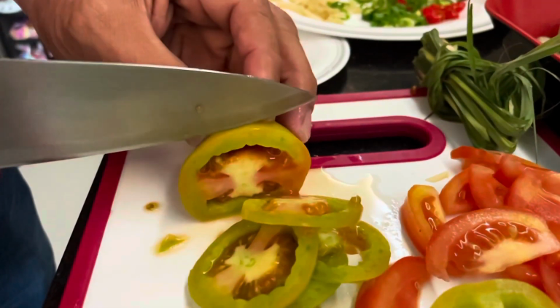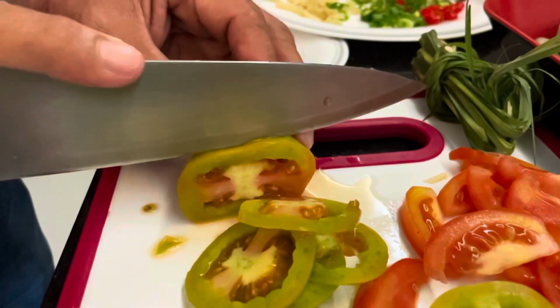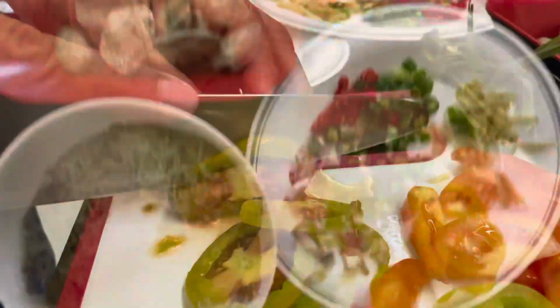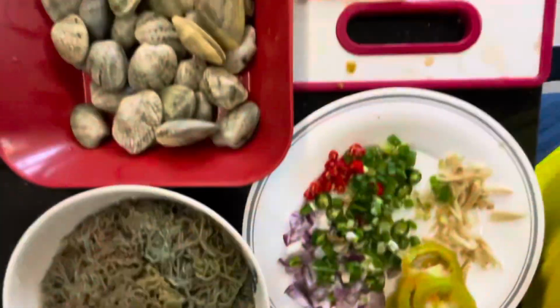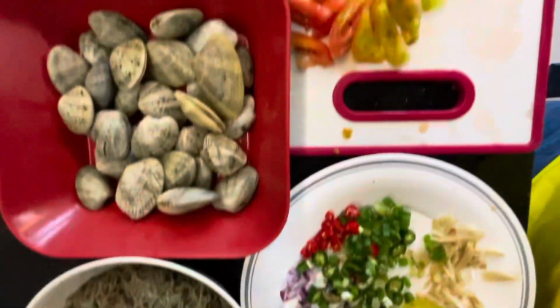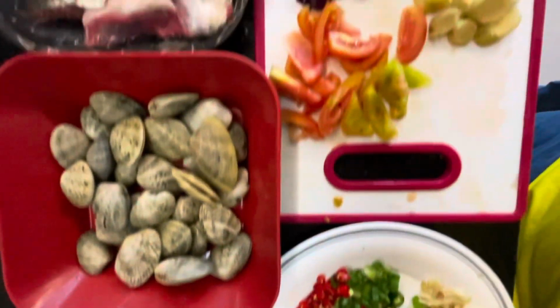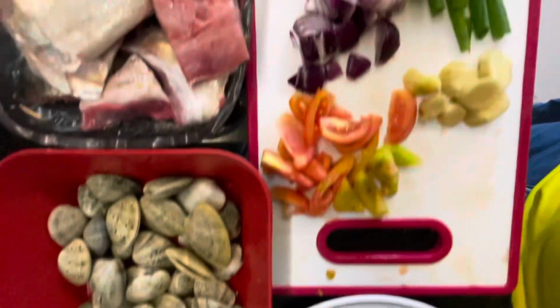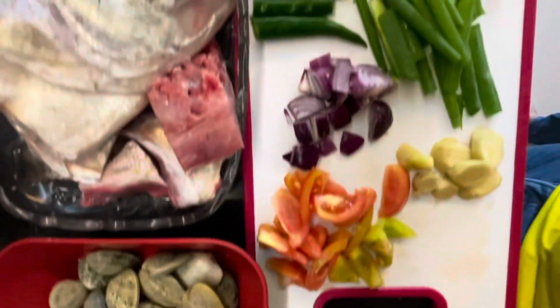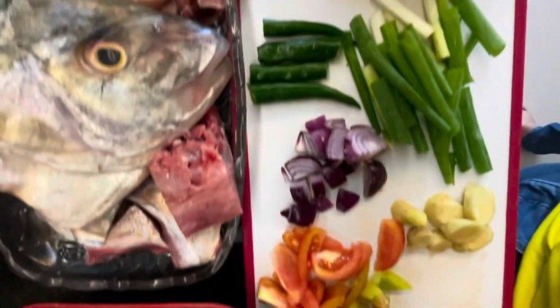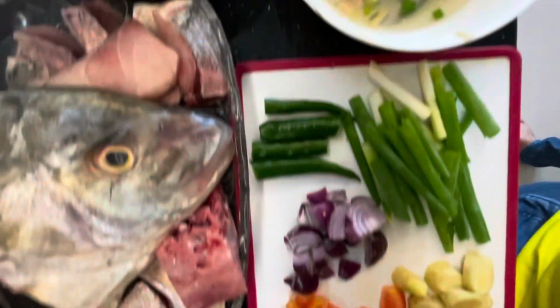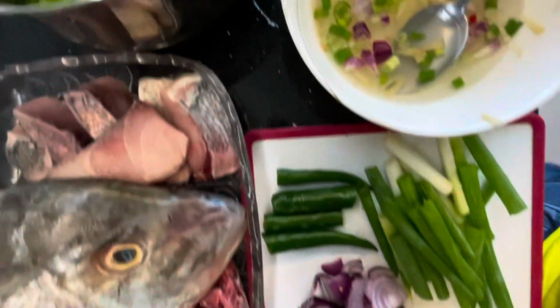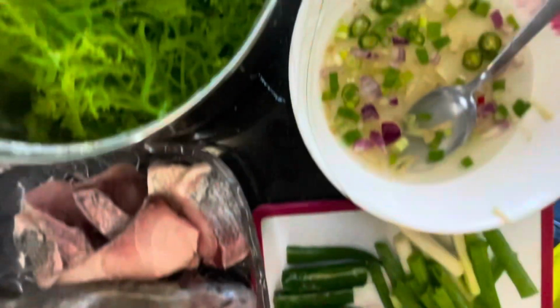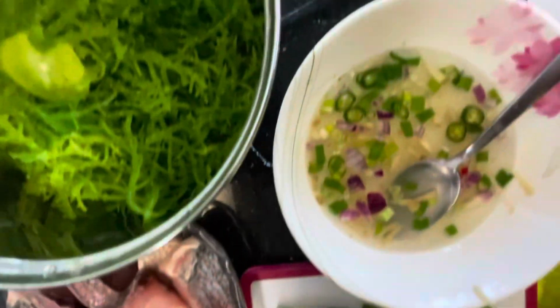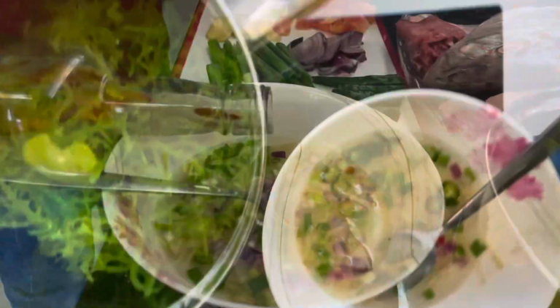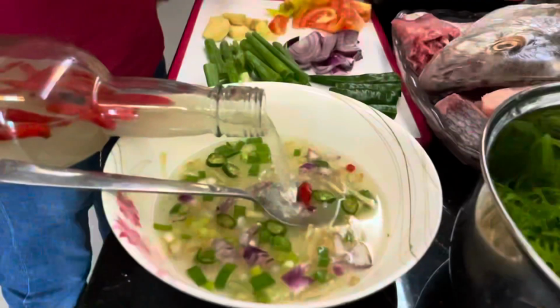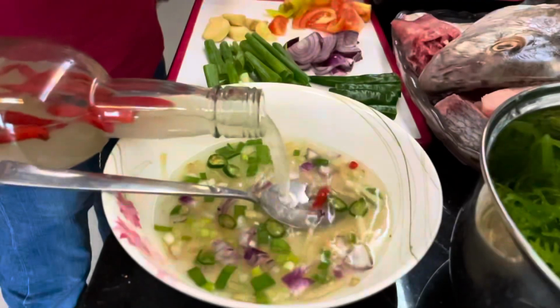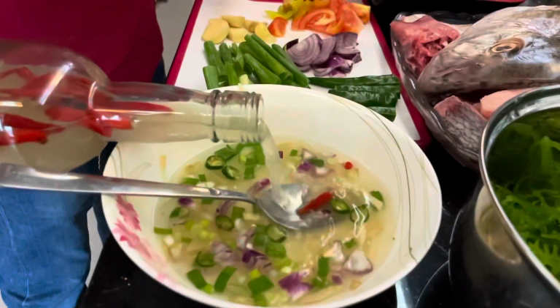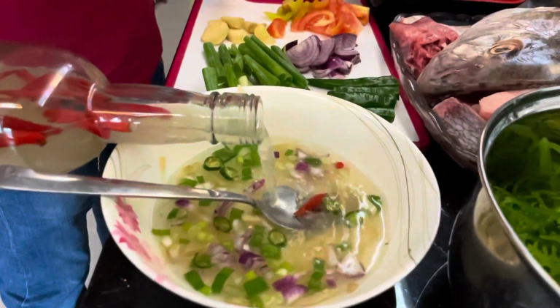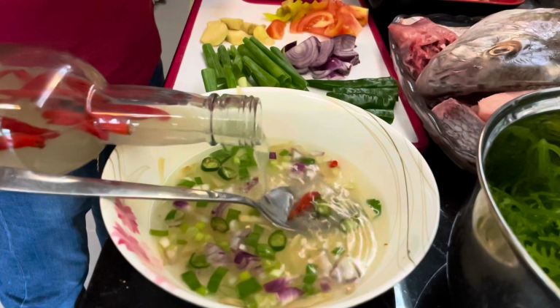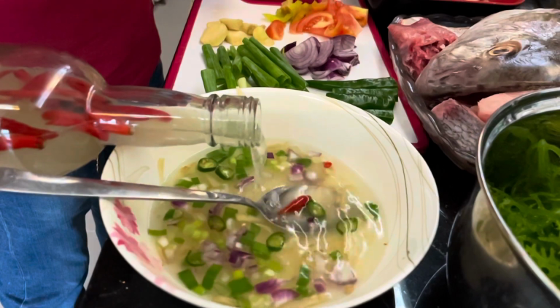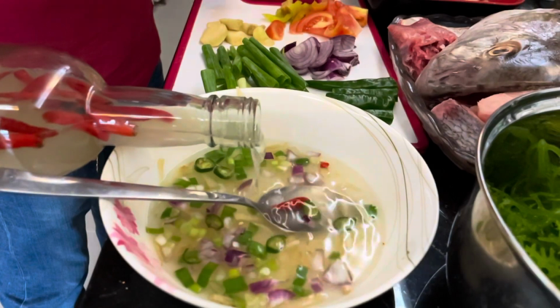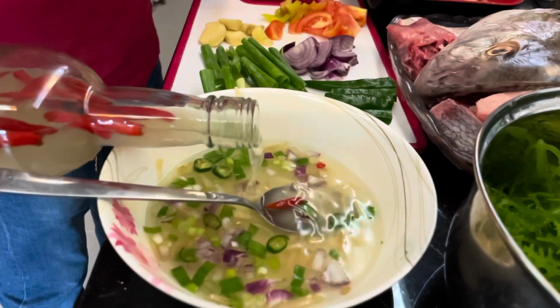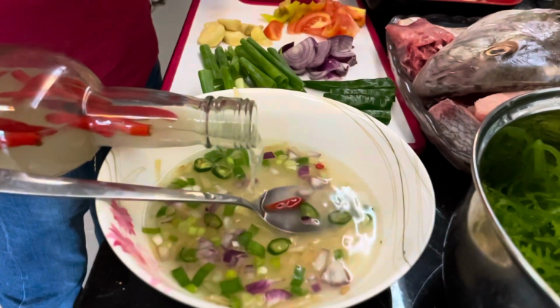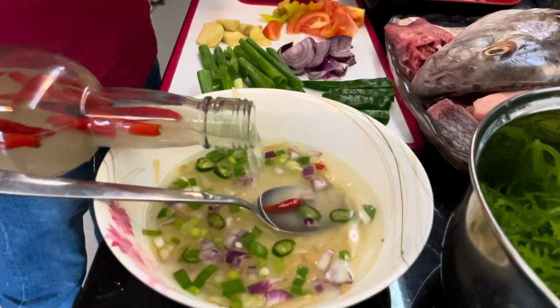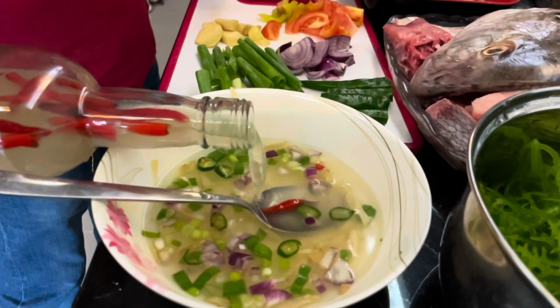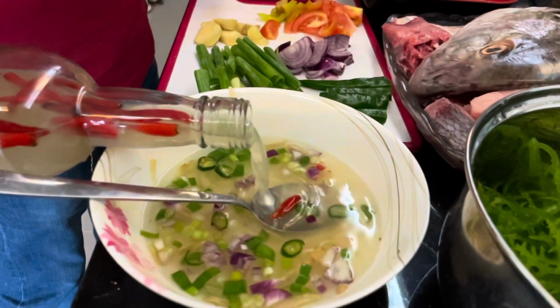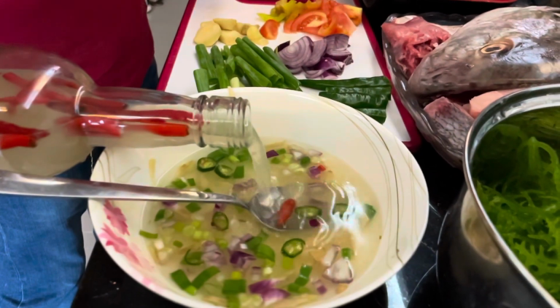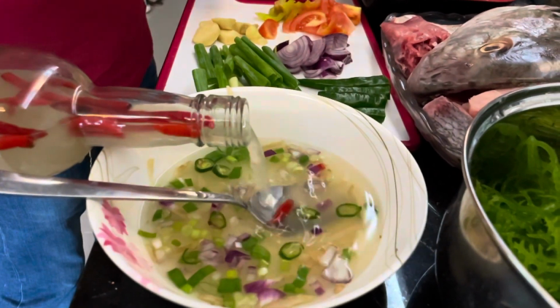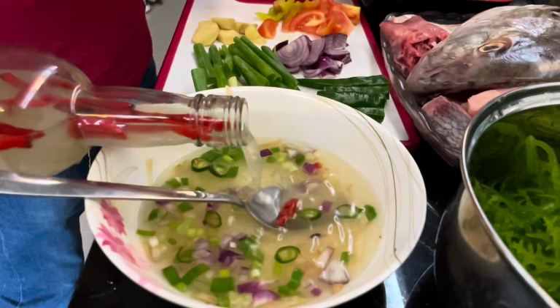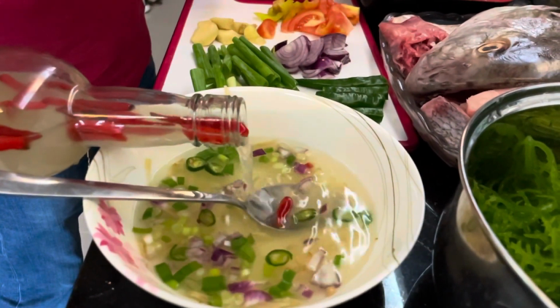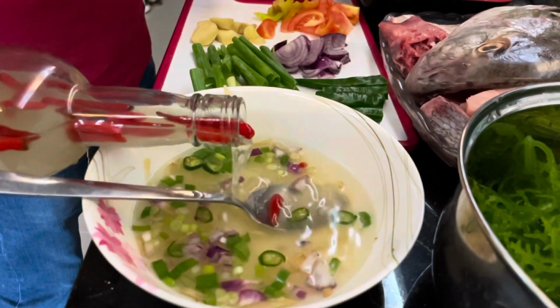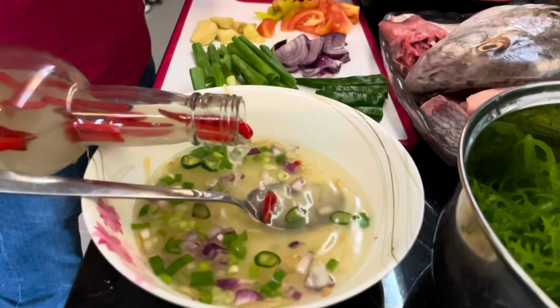One of the best side dishes paired with Nolang Ista to give it more seafood goodness is another famous Visayan dish, seaweed salad or kinilanggusok.